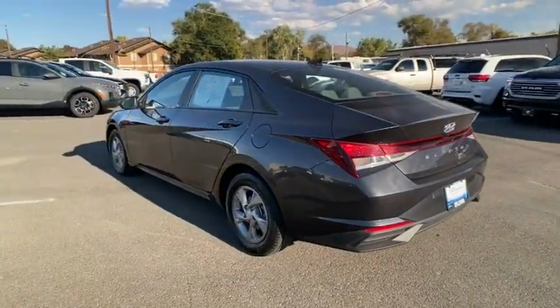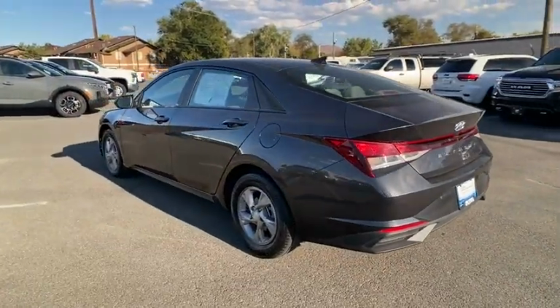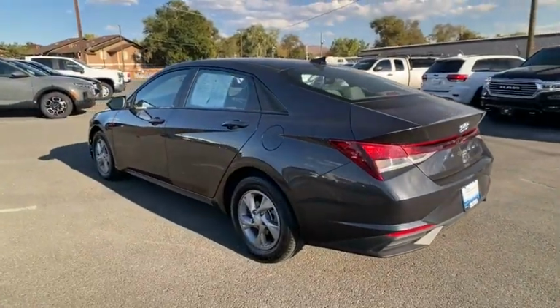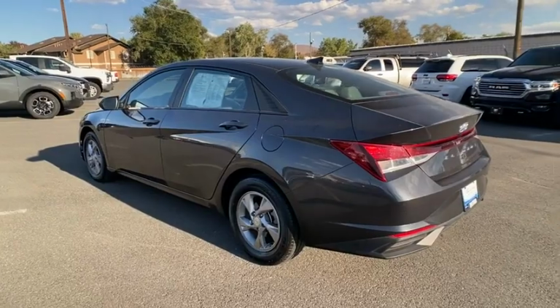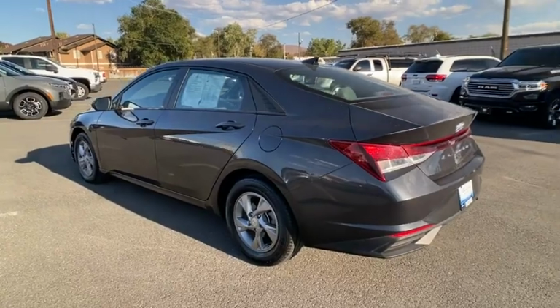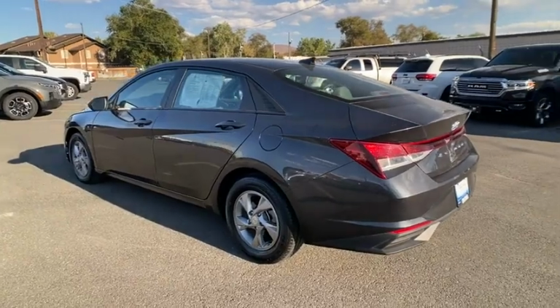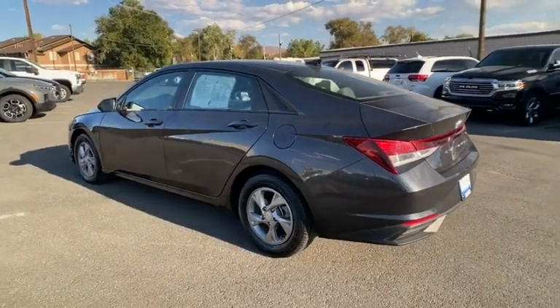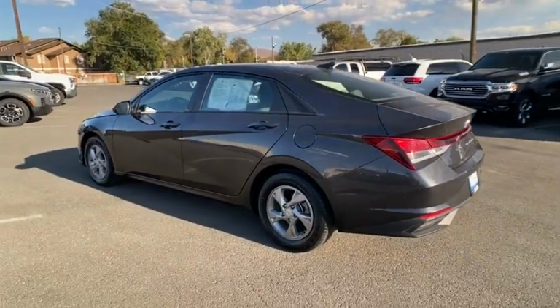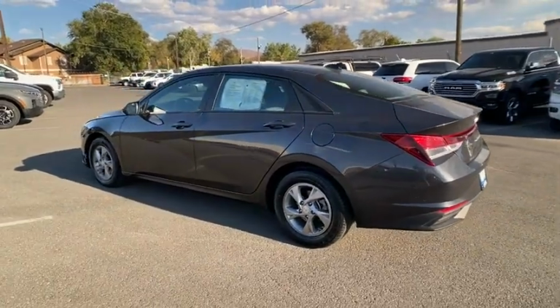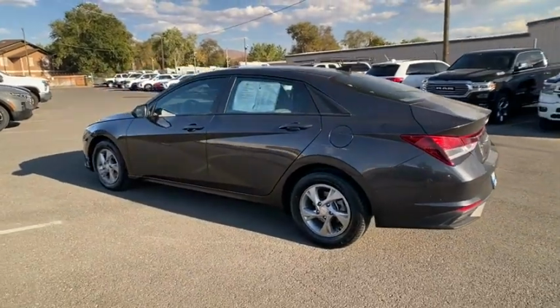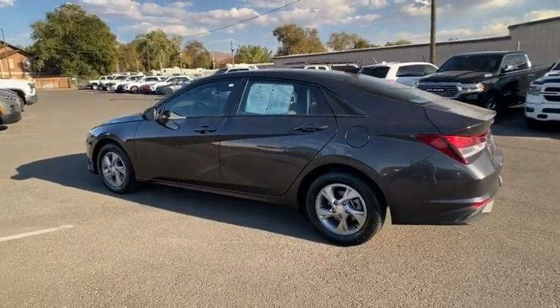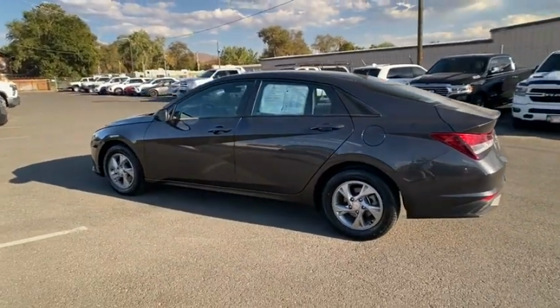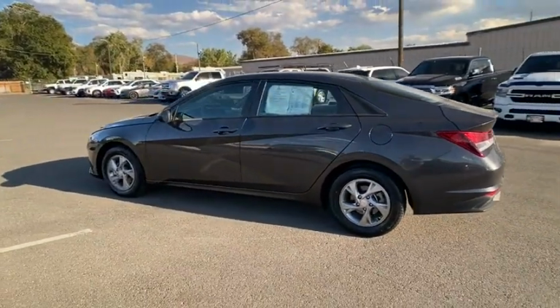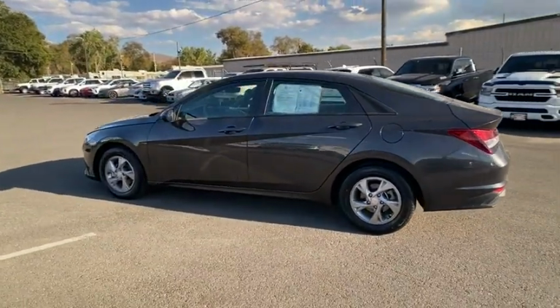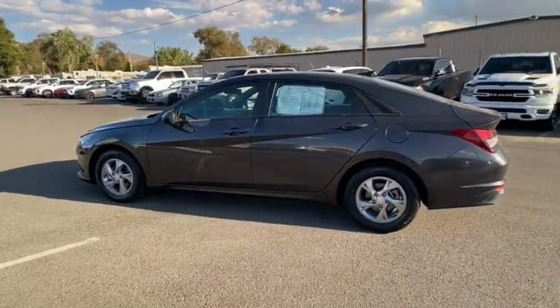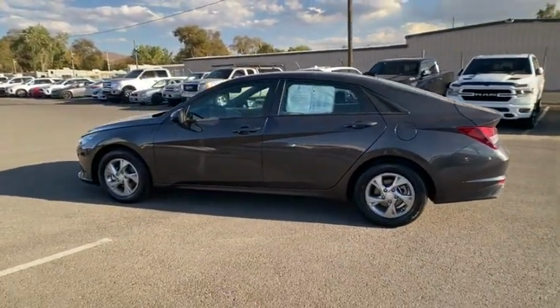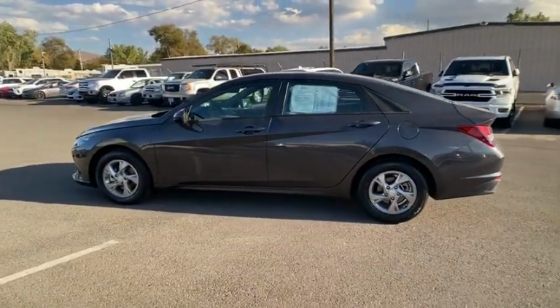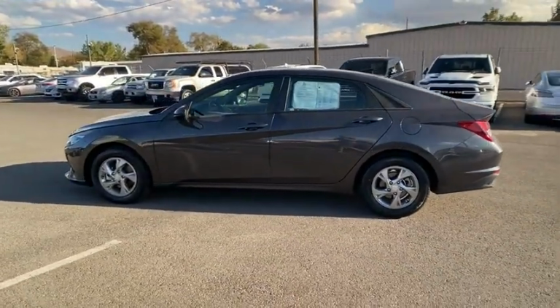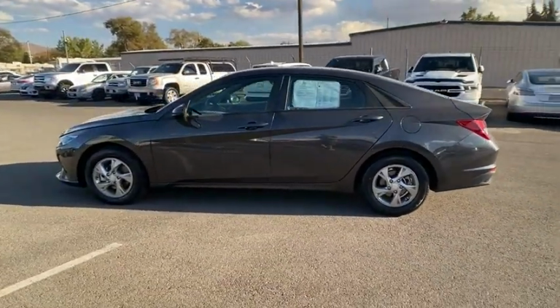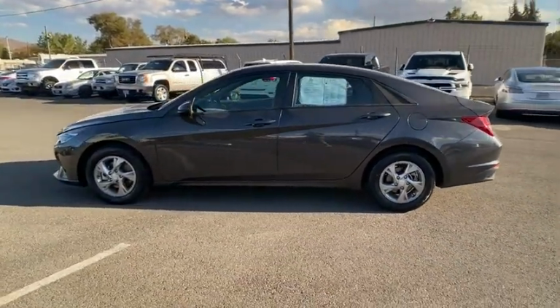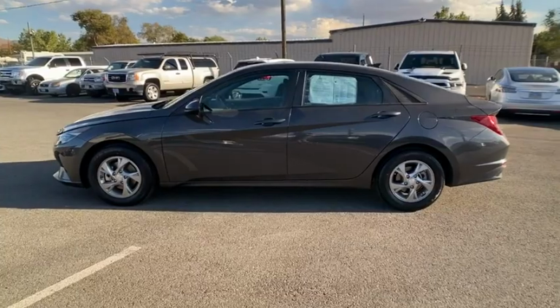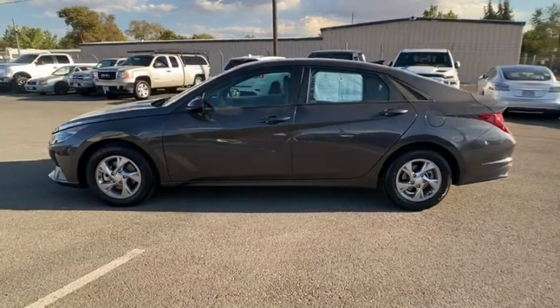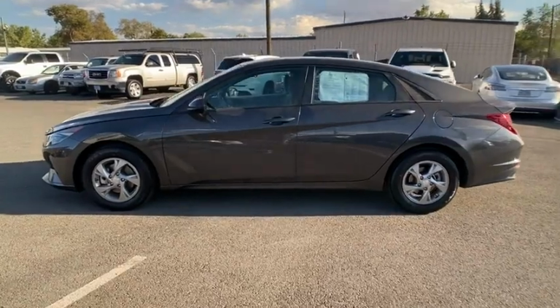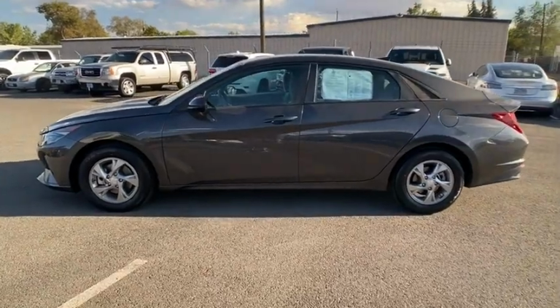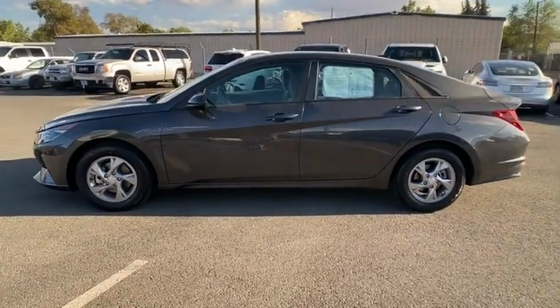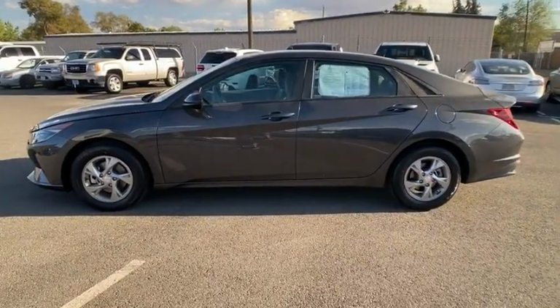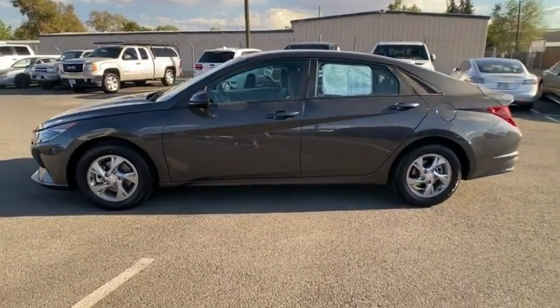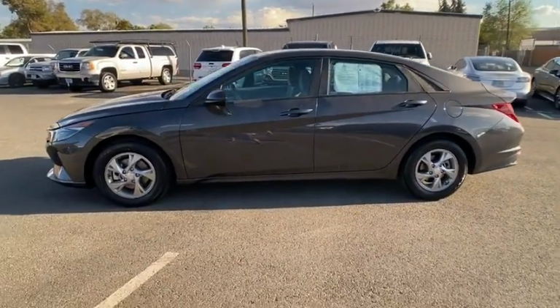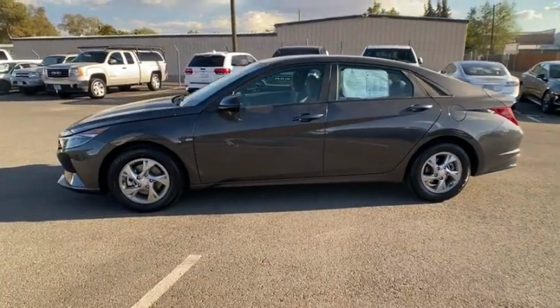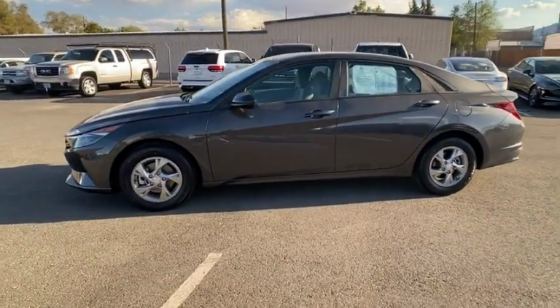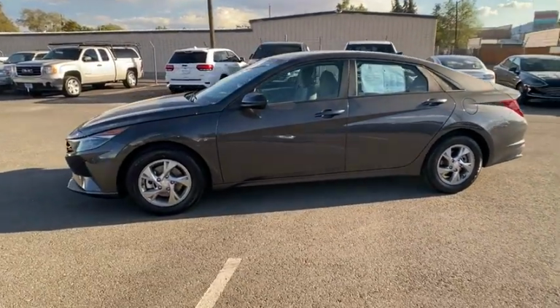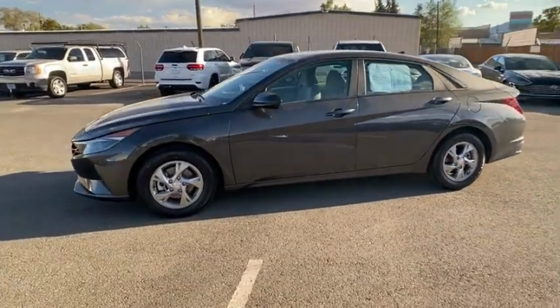Keyless entry, backup camera, Bluetooth, power steering, adjustable steering wheel, four-wheel disc brakes, aluminum wheels, cruise control, ABS four-wheel.